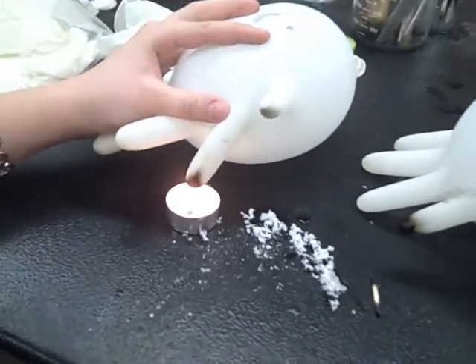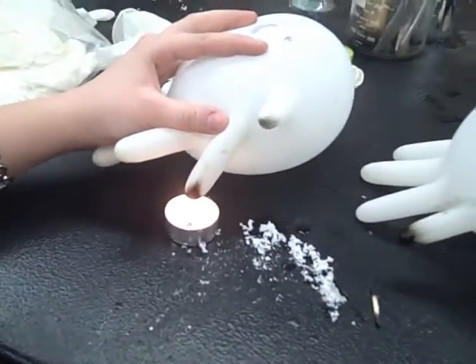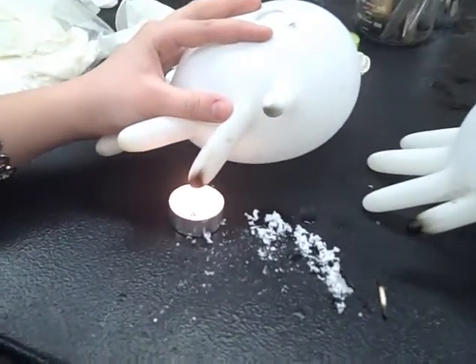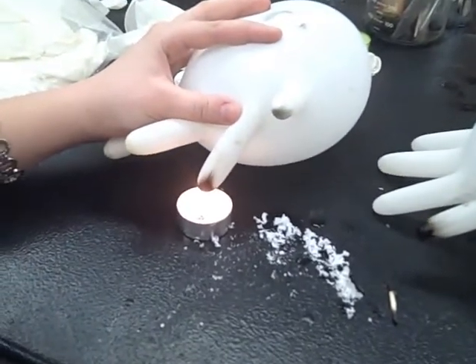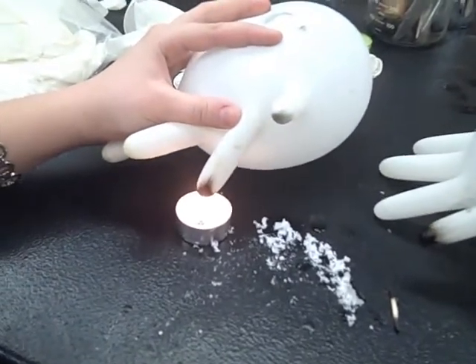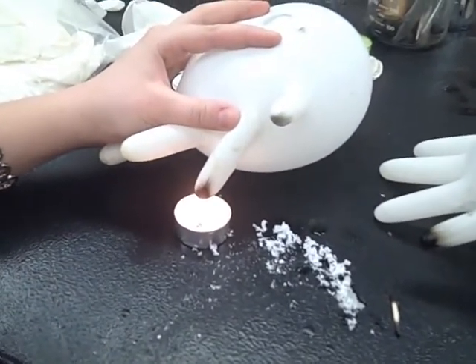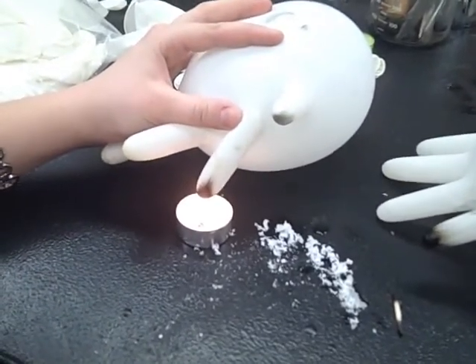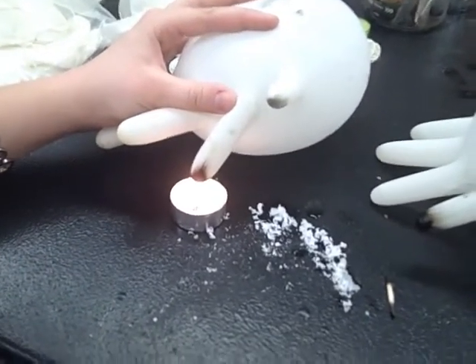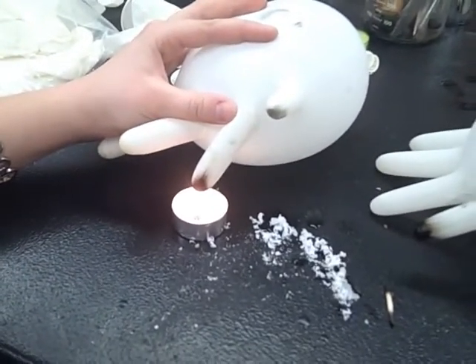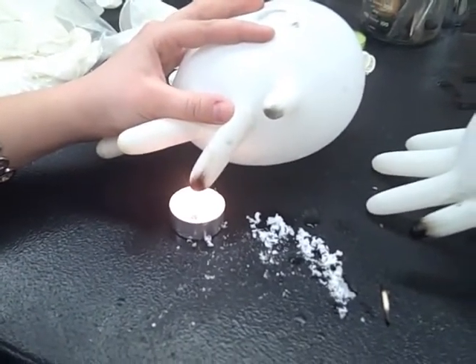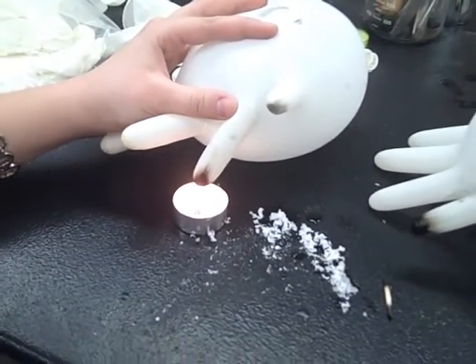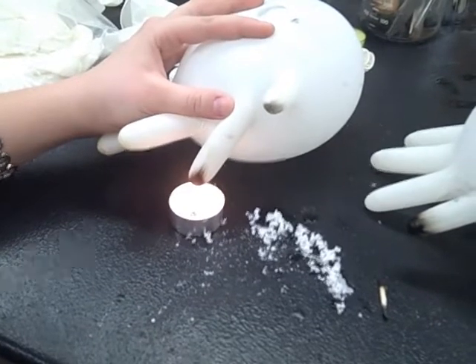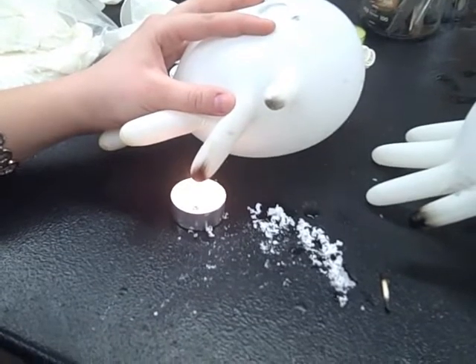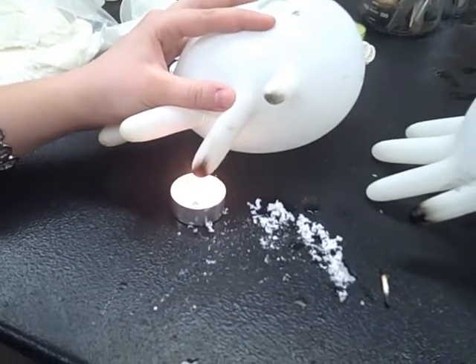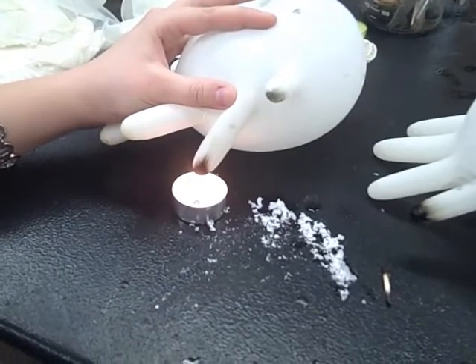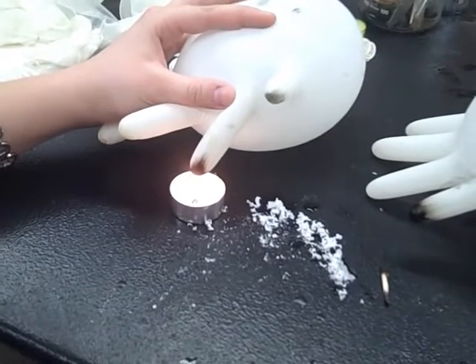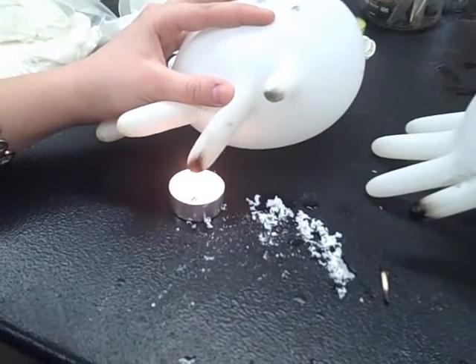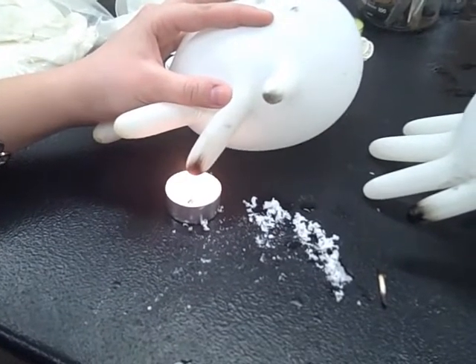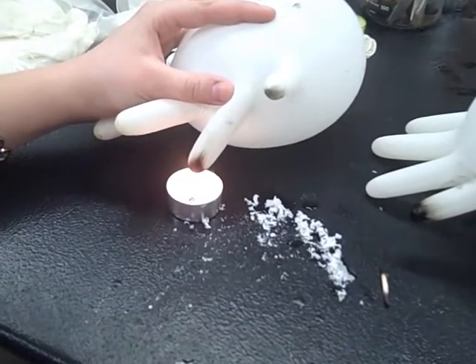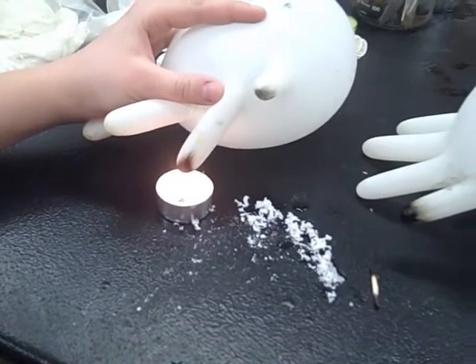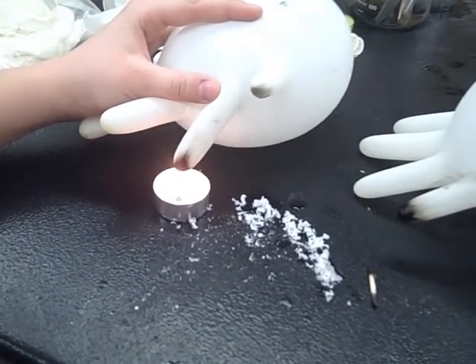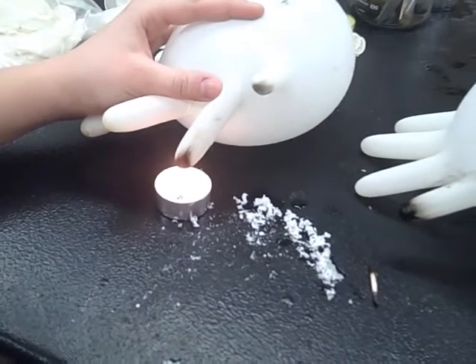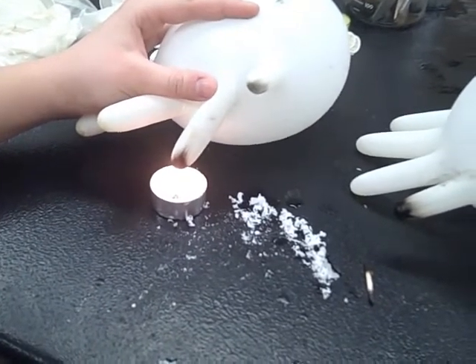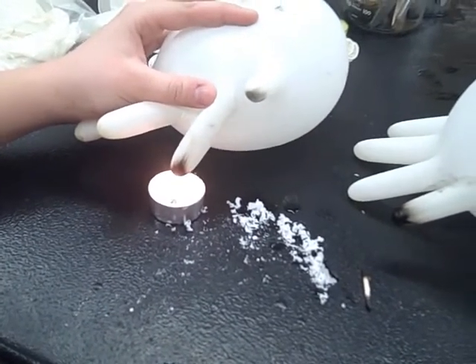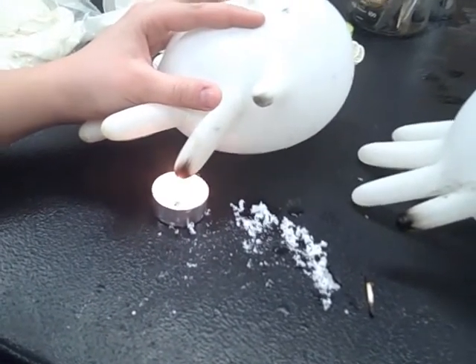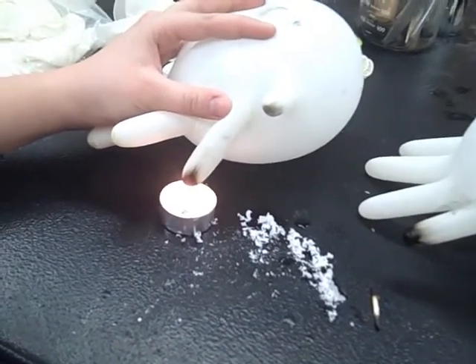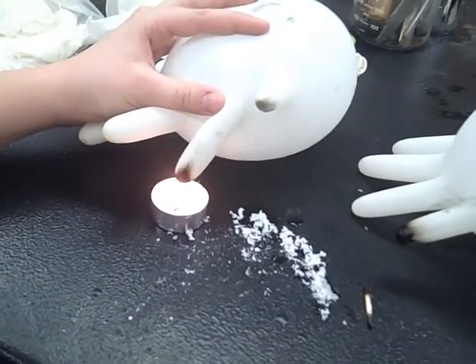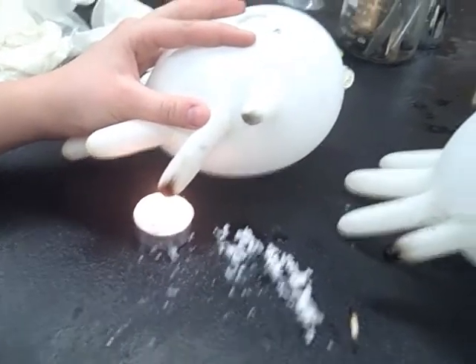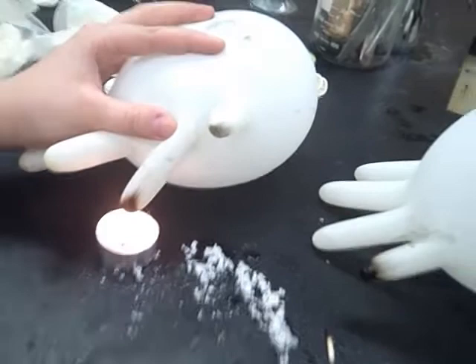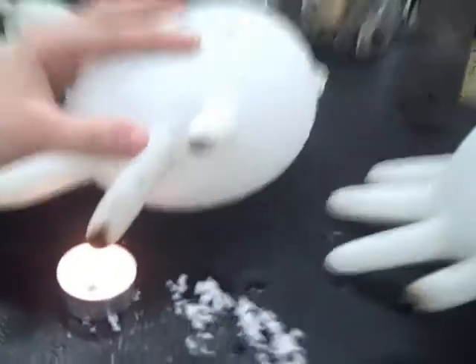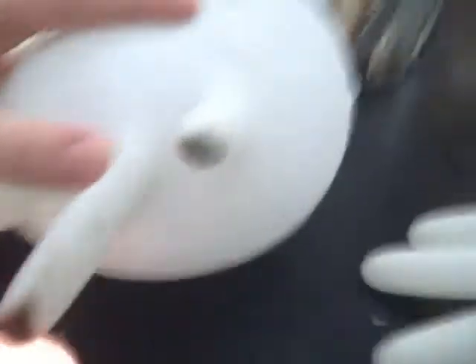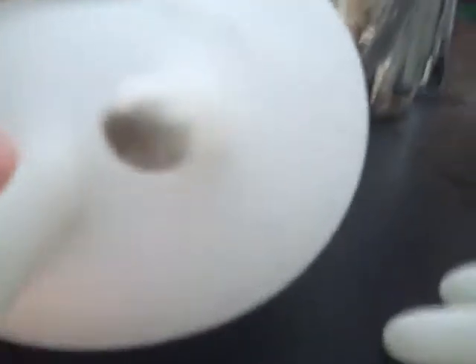In fact, the exchange of air happens so often it keeps the balloon from ever popping. The soot on the bottom of the balloon is actually carbon. The carbon was deposited on the balloon by the flame and the balloon remains unchanged.